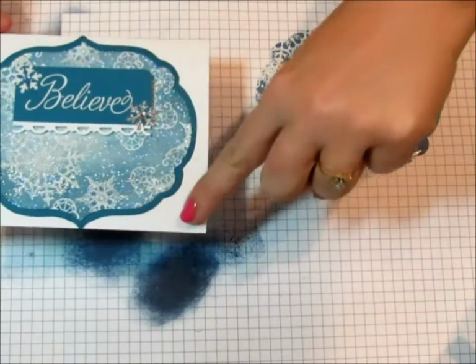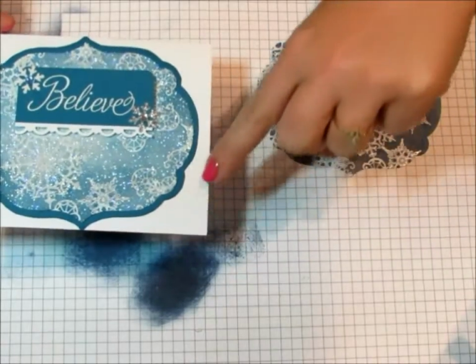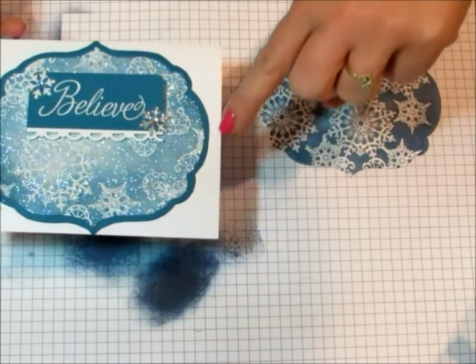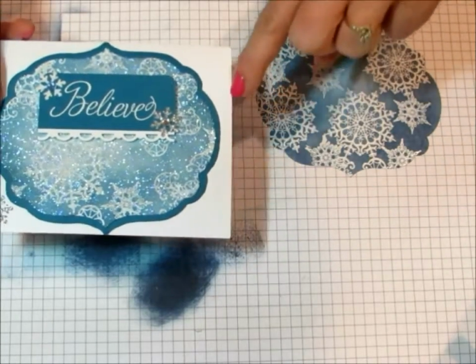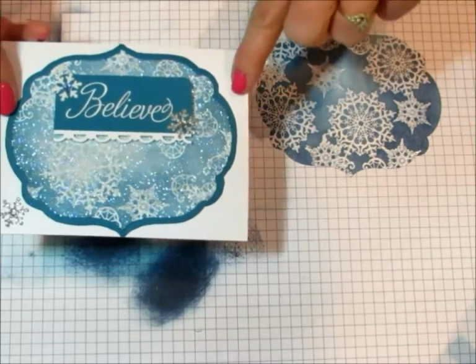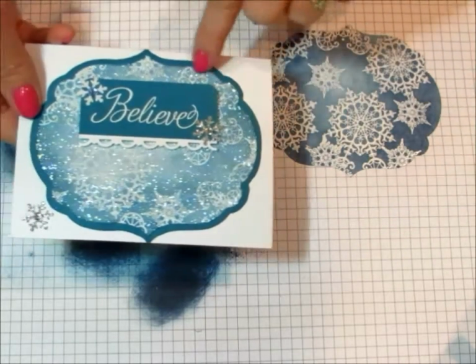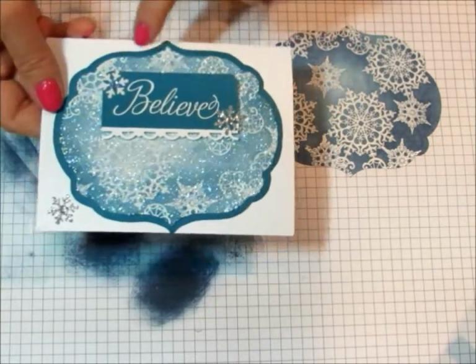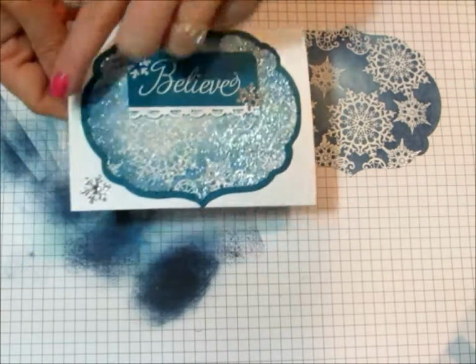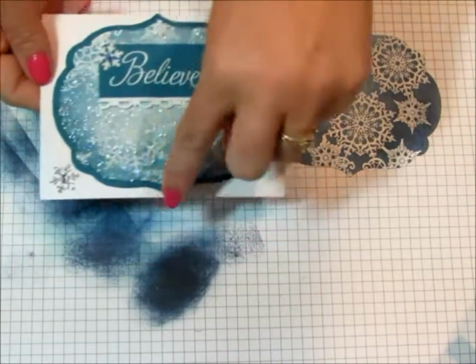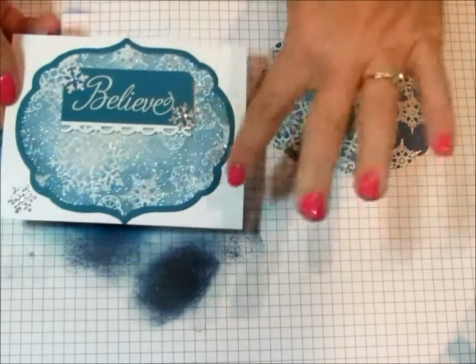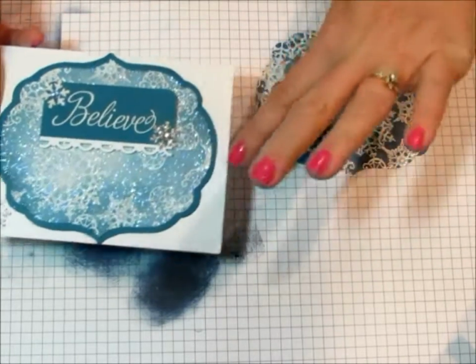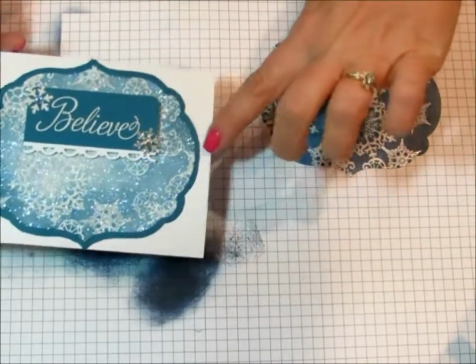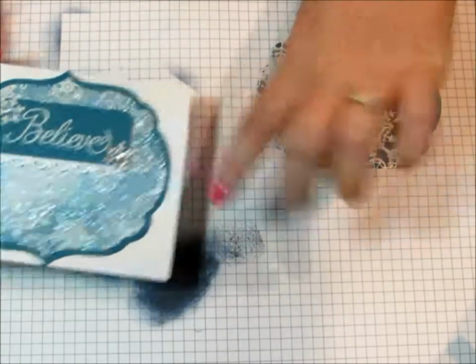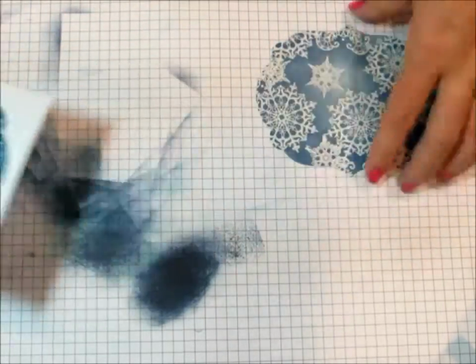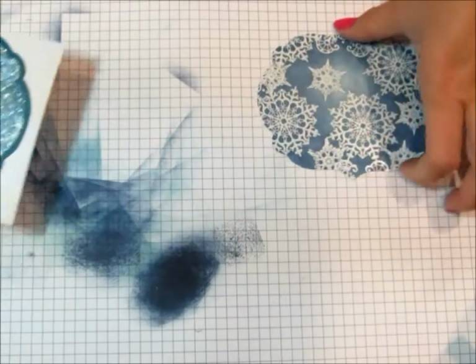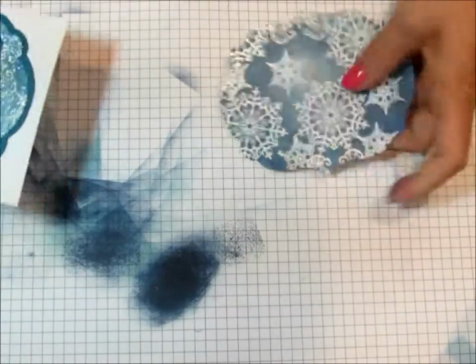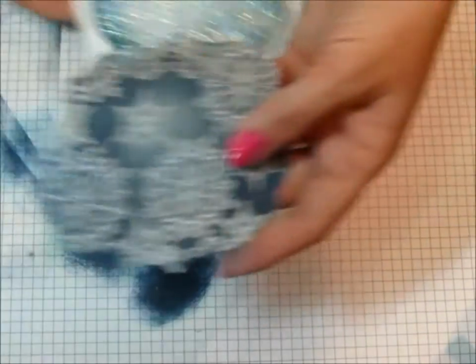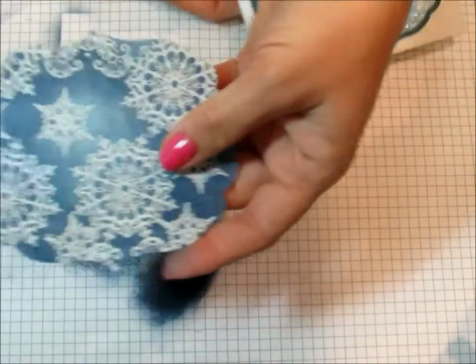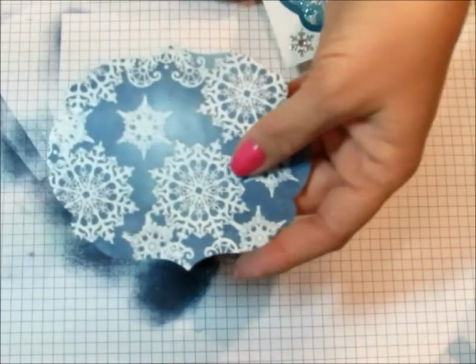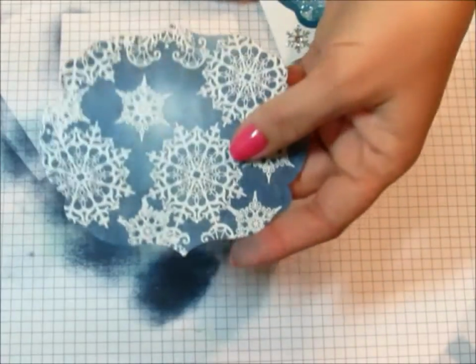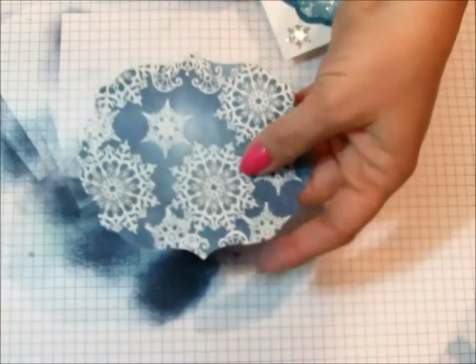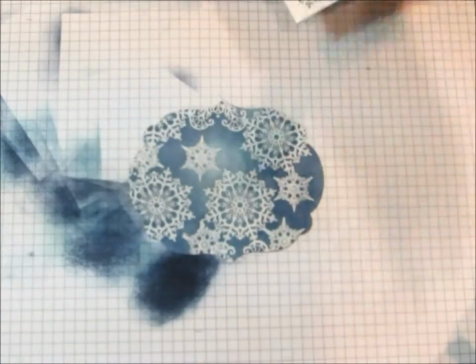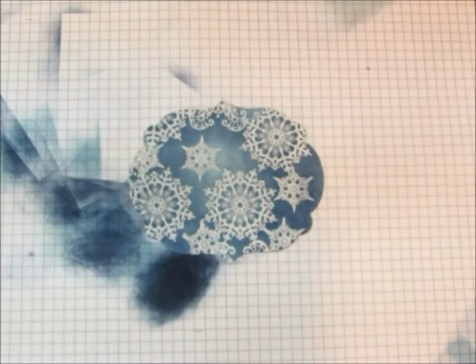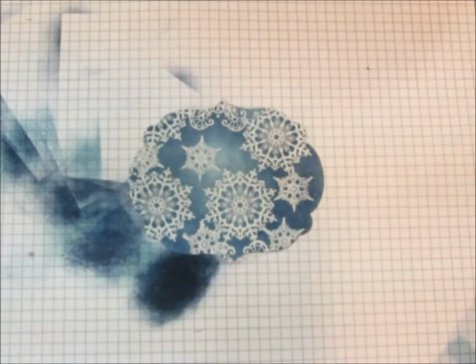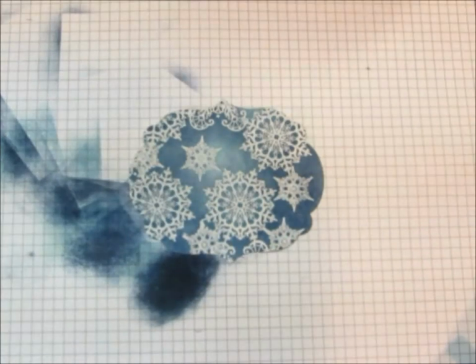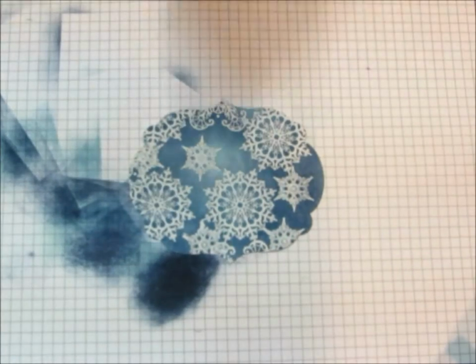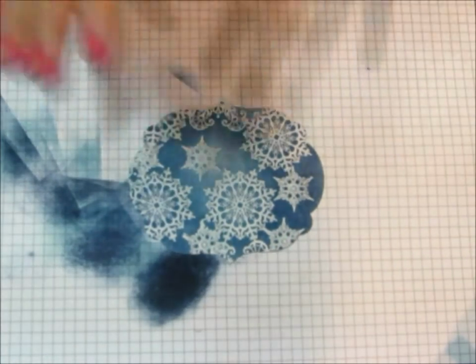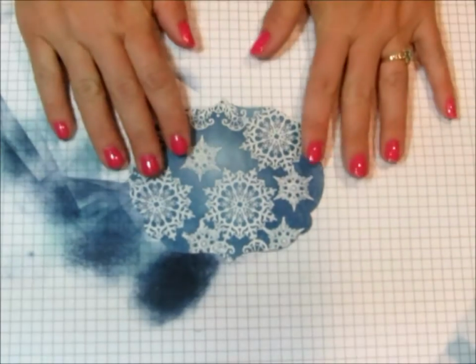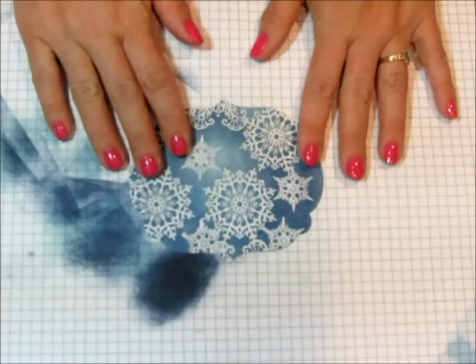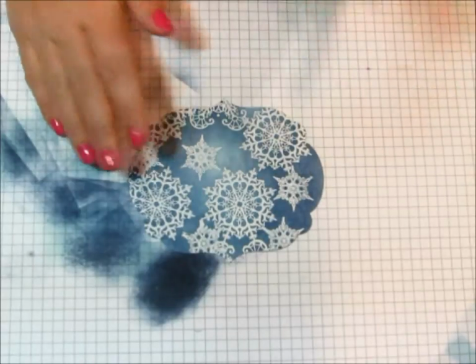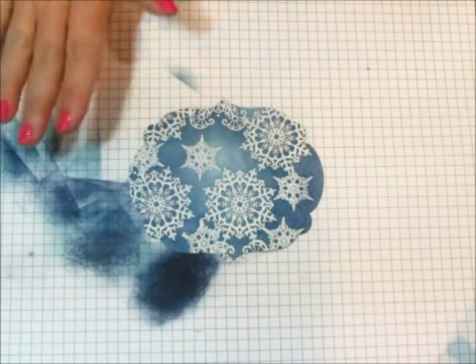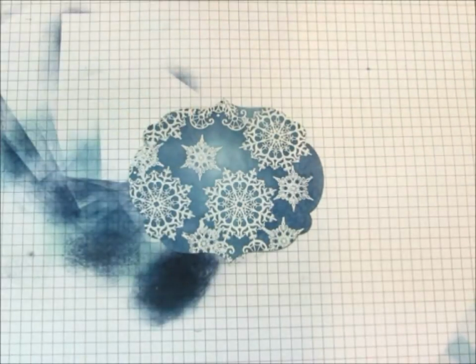On this card, I just took the next size up and cut out — in this case it's Island Indigo. I would use Night of Navy on this one to make it sparkly and glittery.